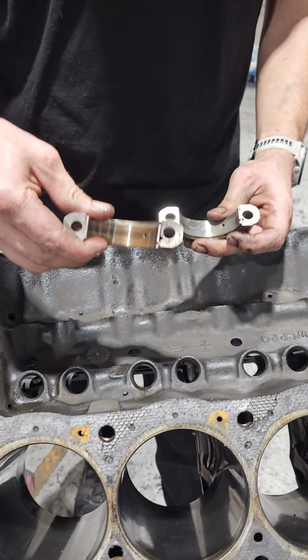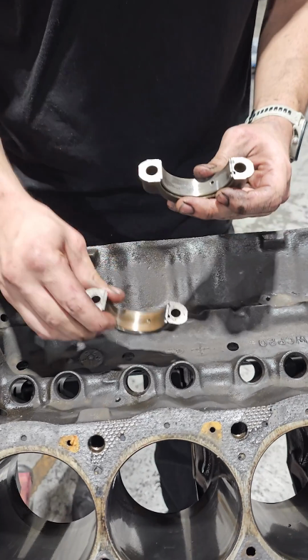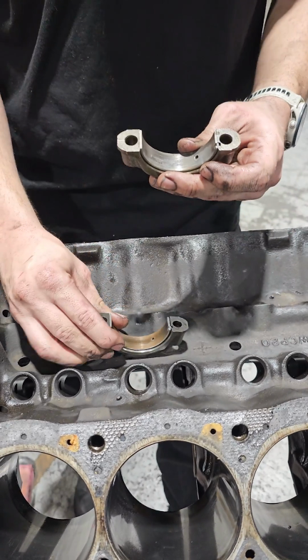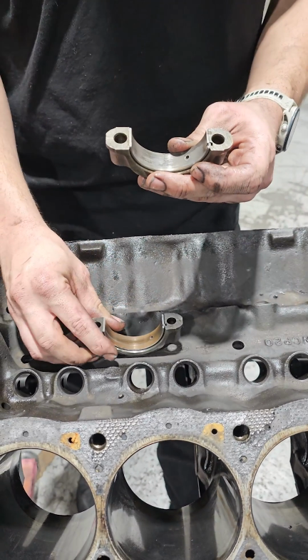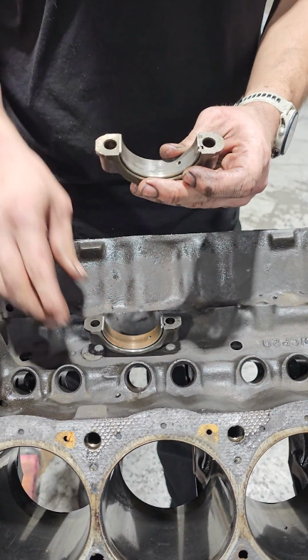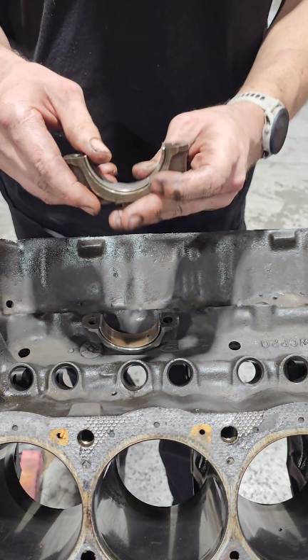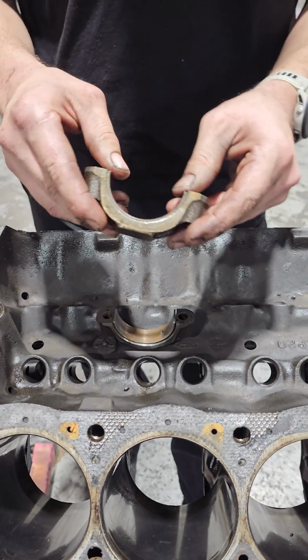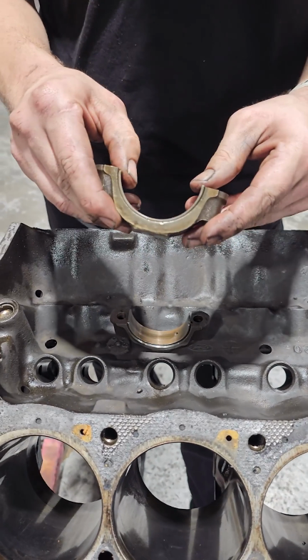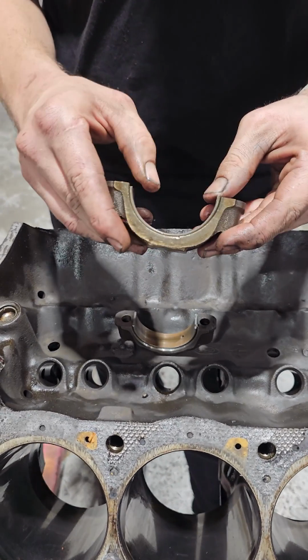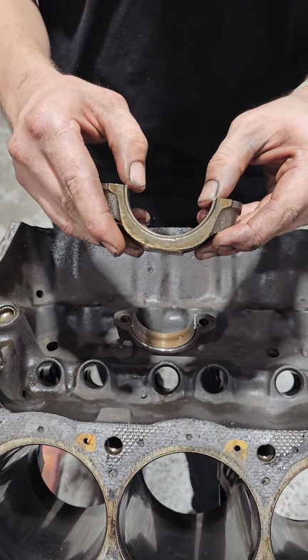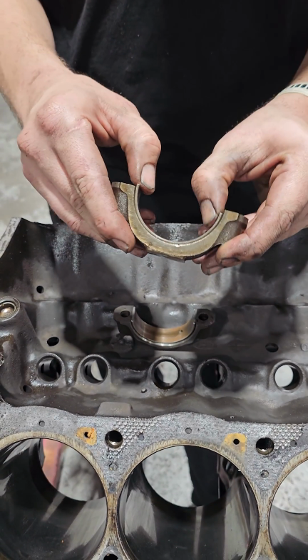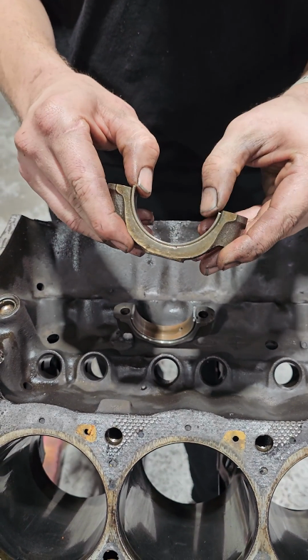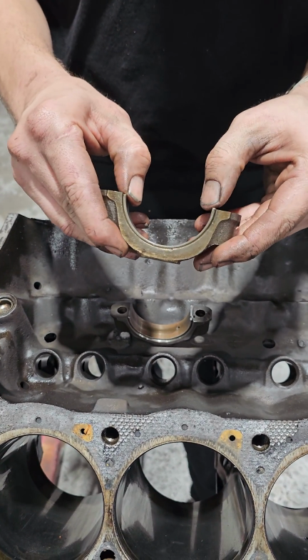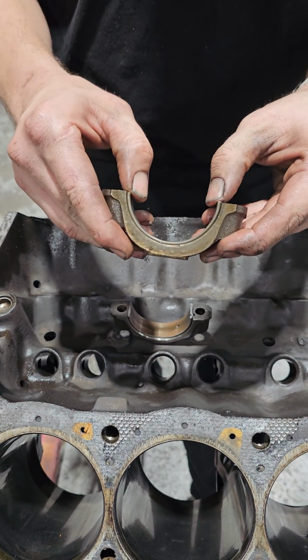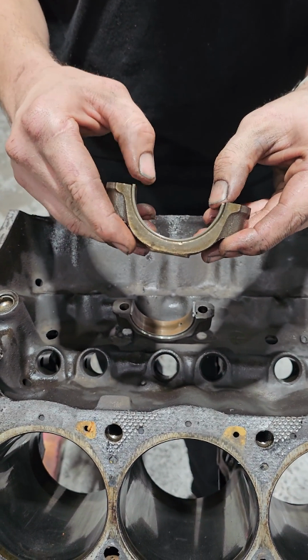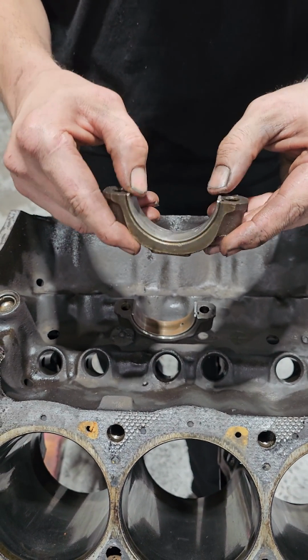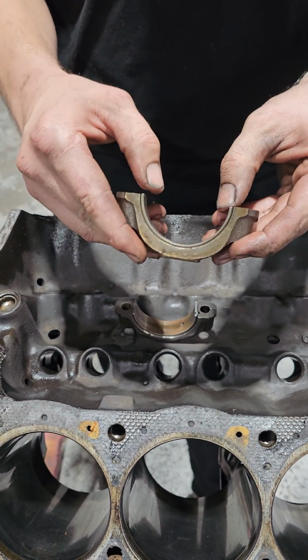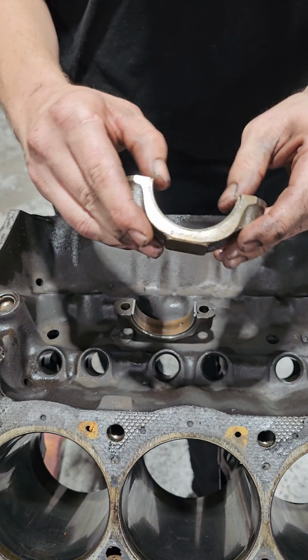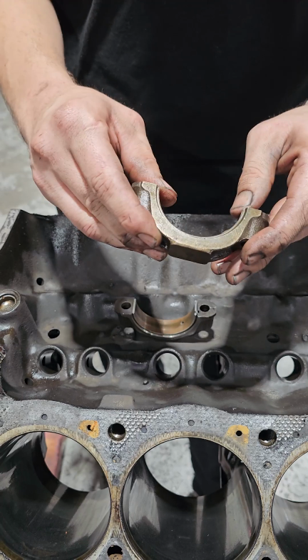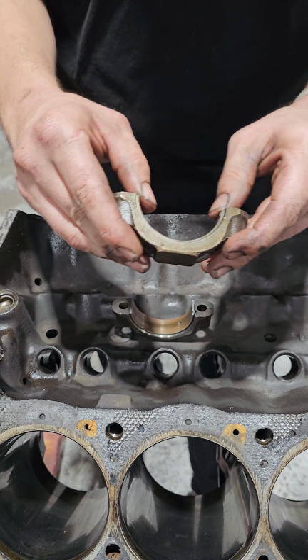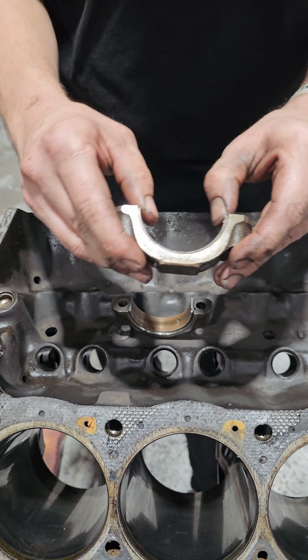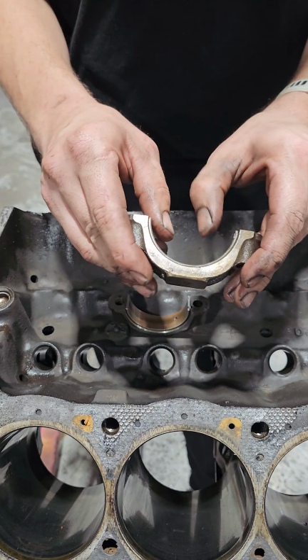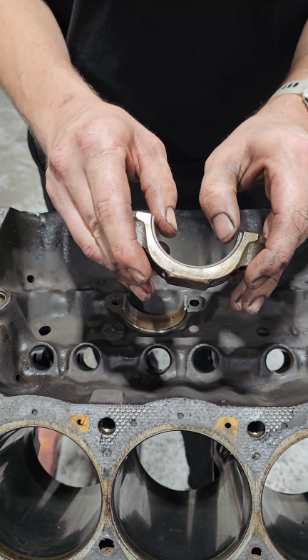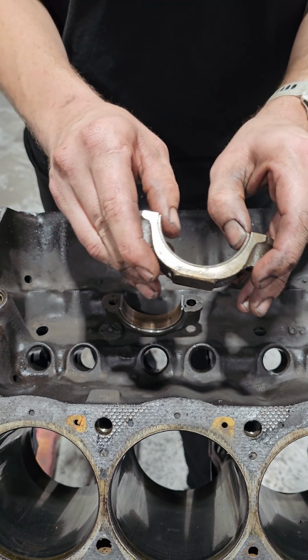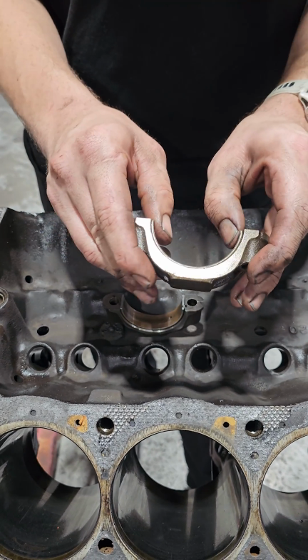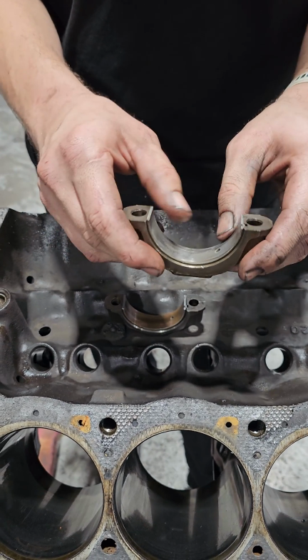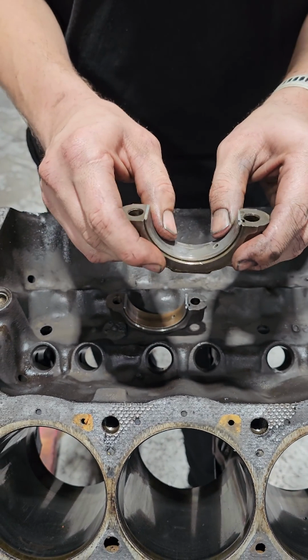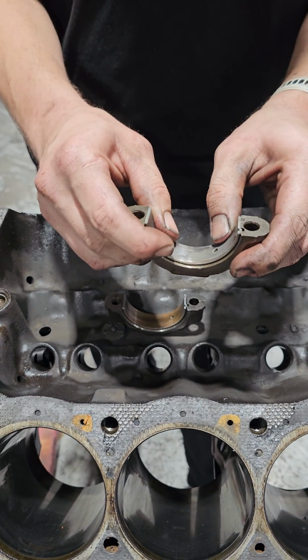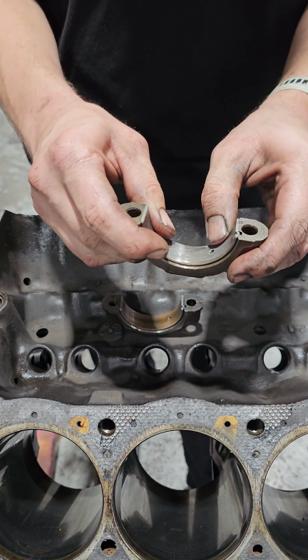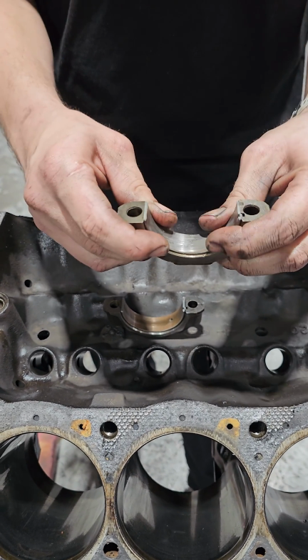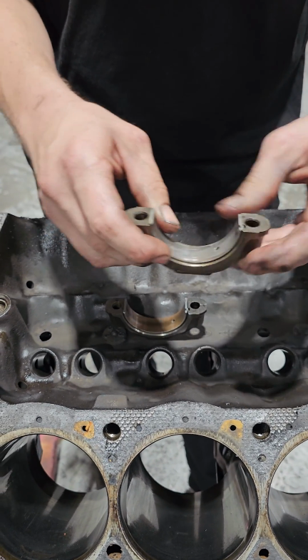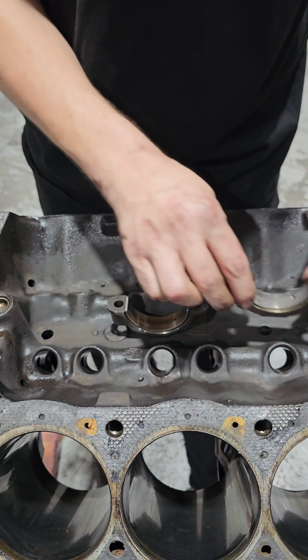Now bearings are supposed to be a press fit. So as I push here on the sides of the bearings, you can see there's no real movement laterally or side to side, and the bearing's really tight and nice in there.